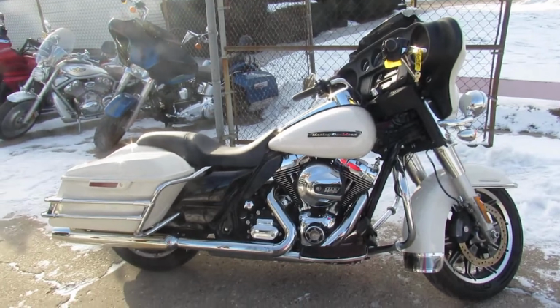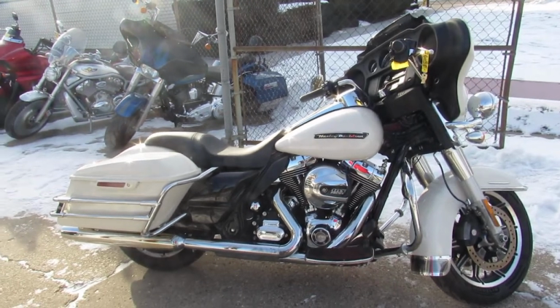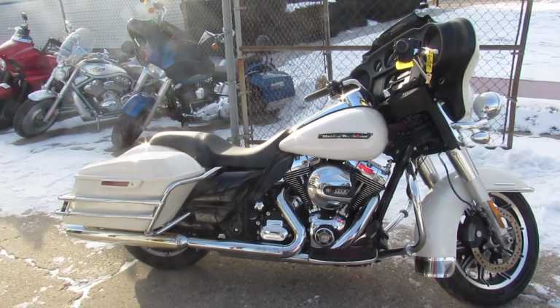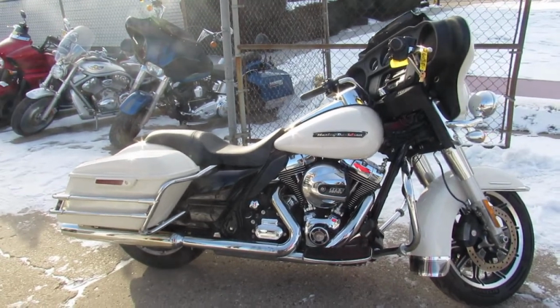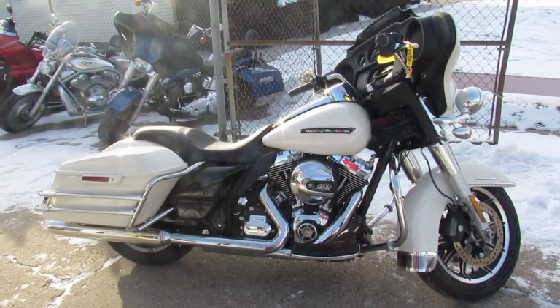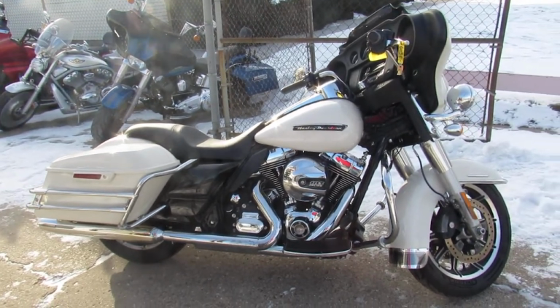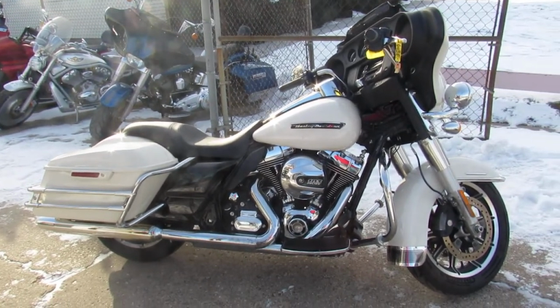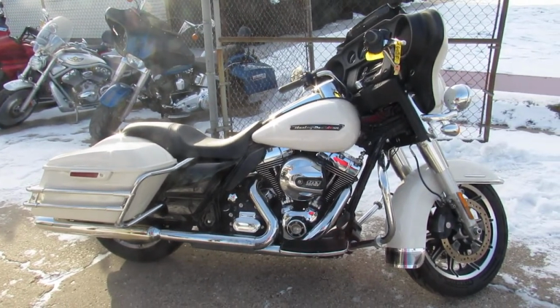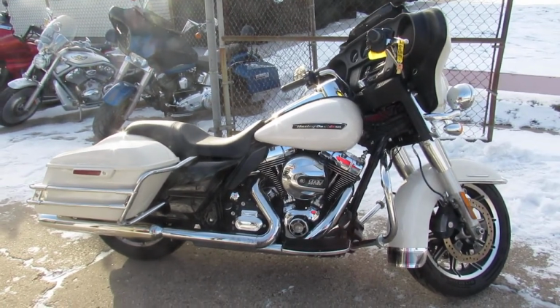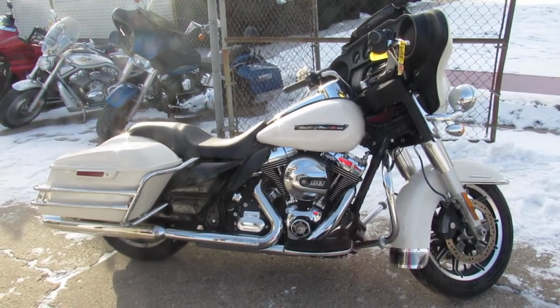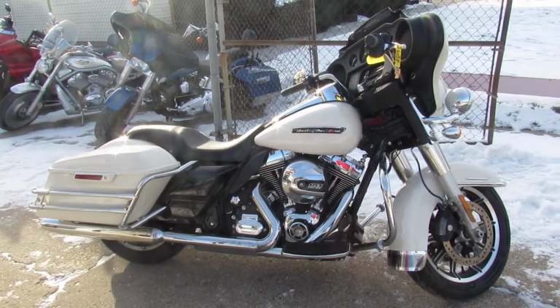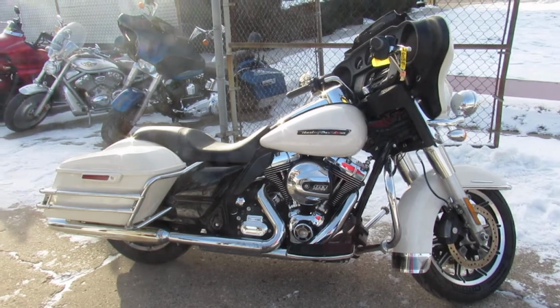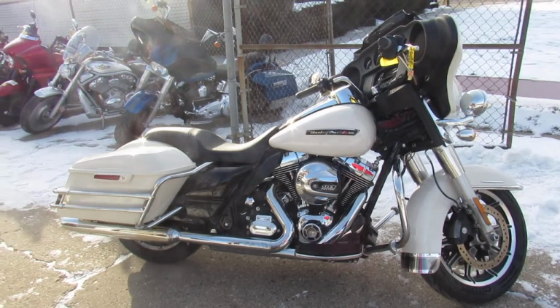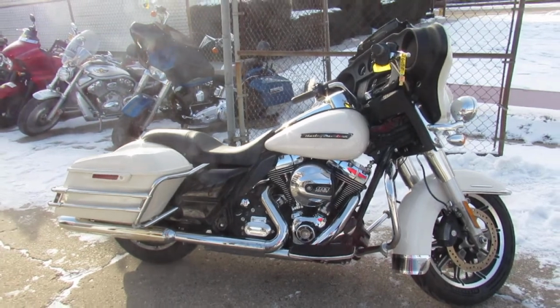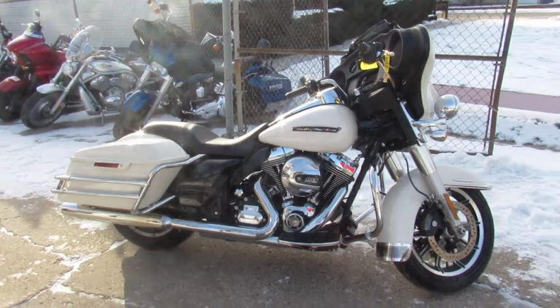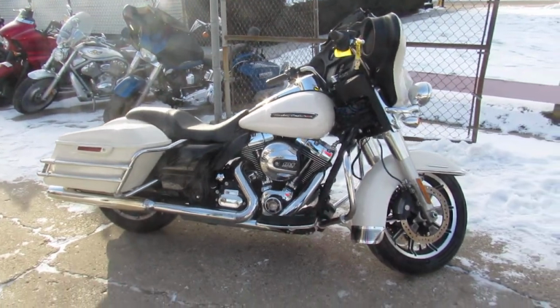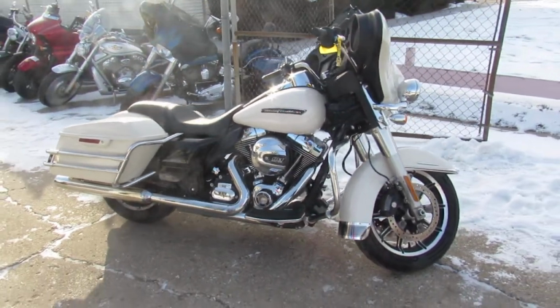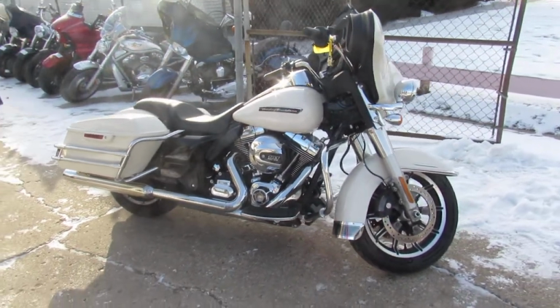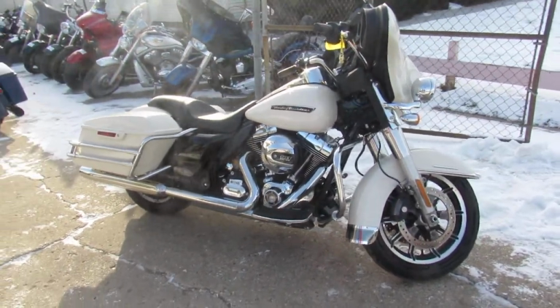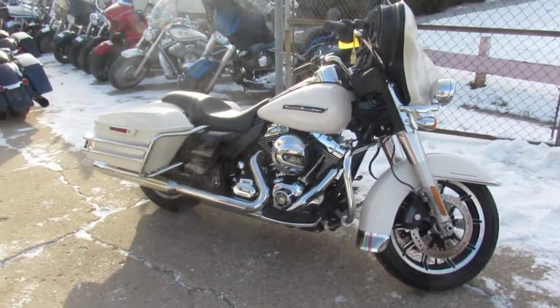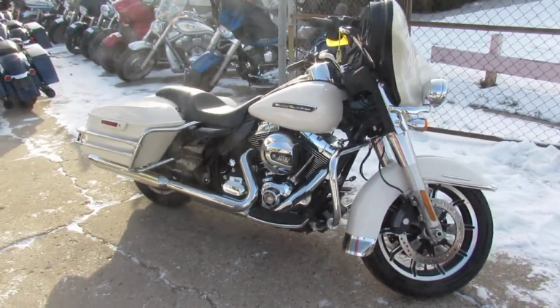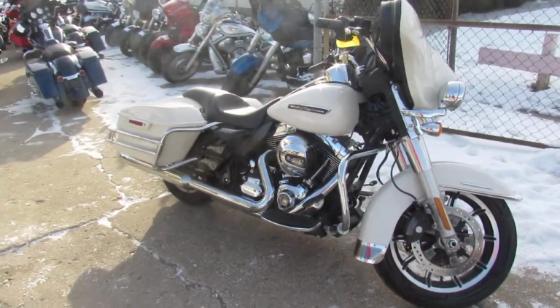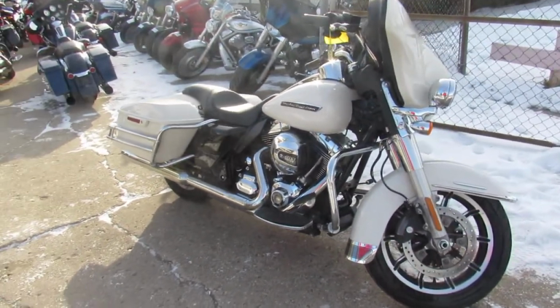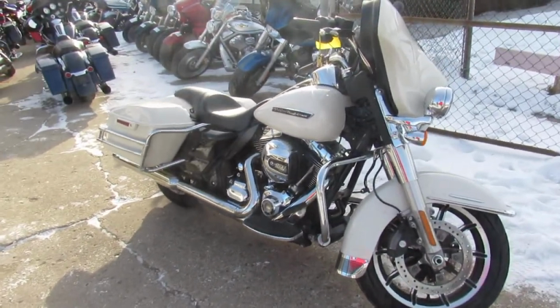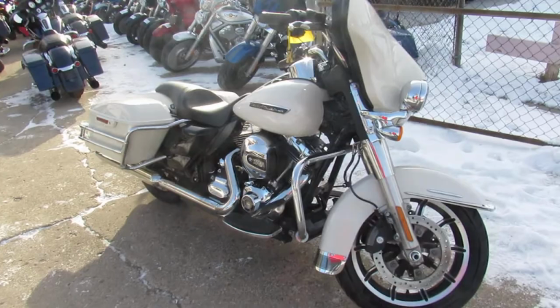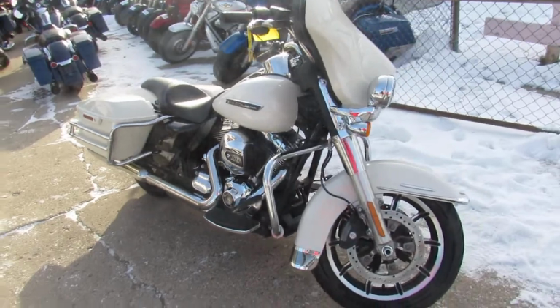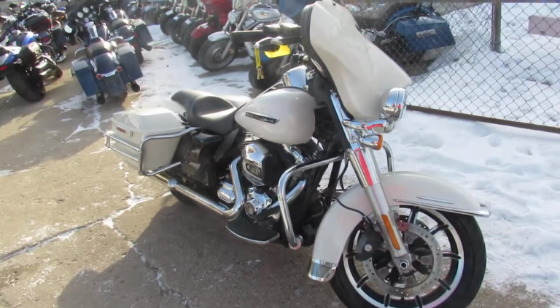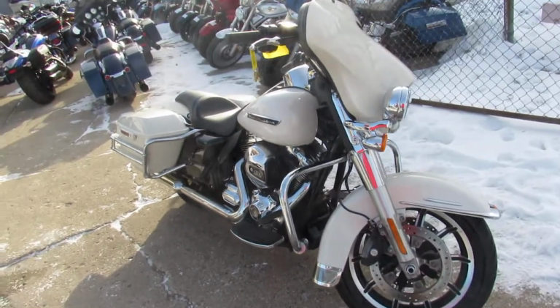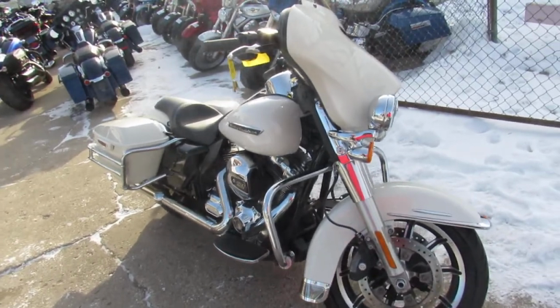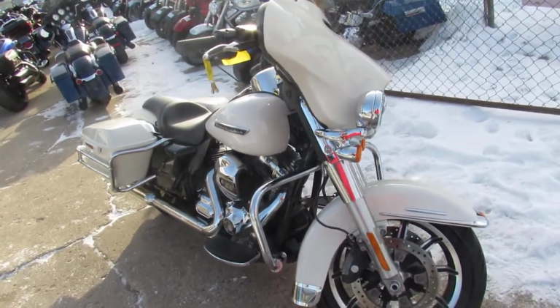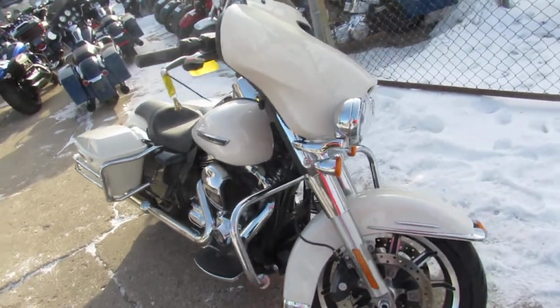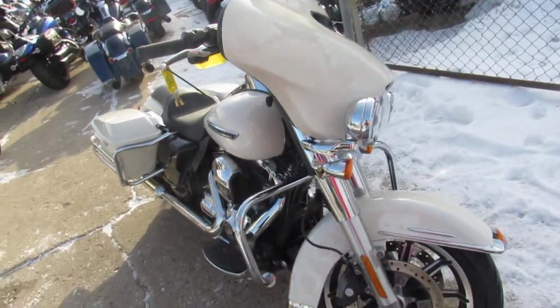Hey guys, it's Used Harley-Davidson headquarters here to prove a power sports — 400 used Harleys under one roof. So guys, it's worth the trip. We can get out-of-state financing done, we can help out with nationwide shipping.